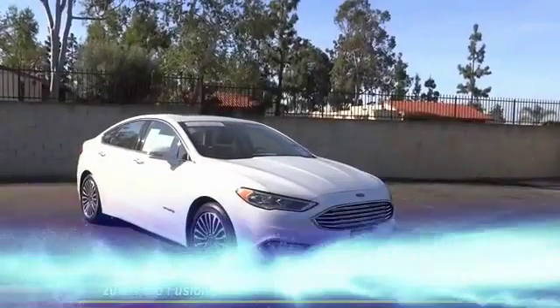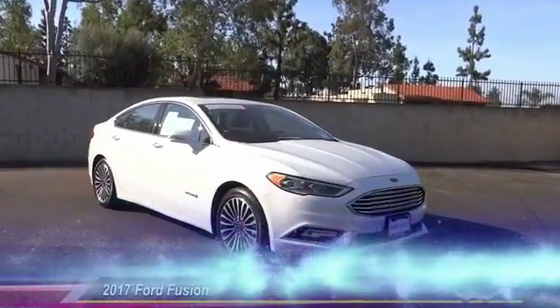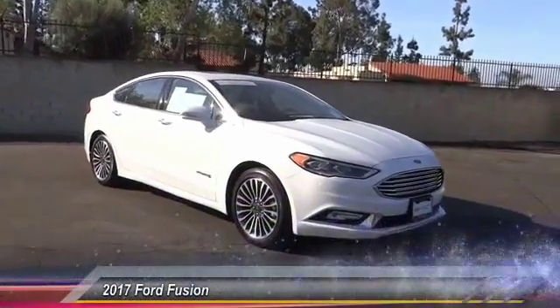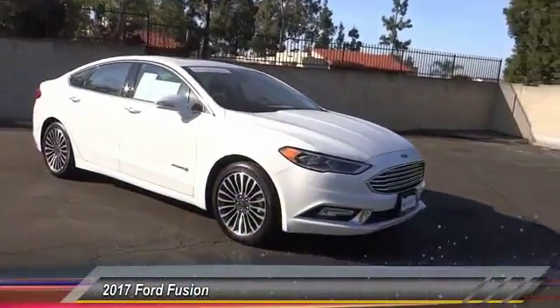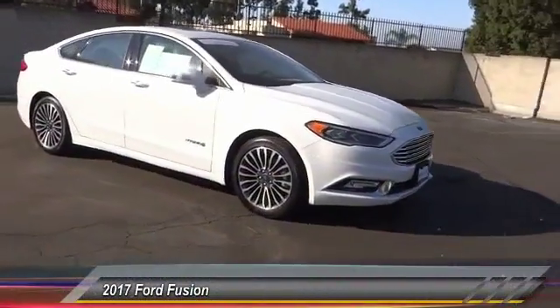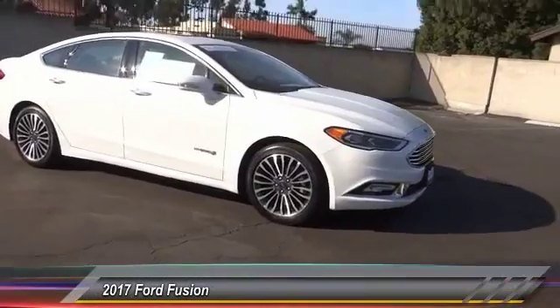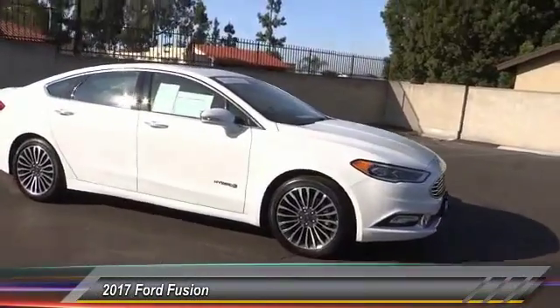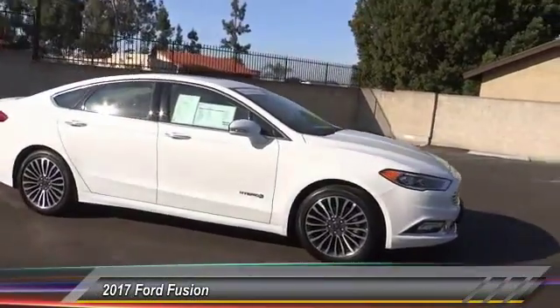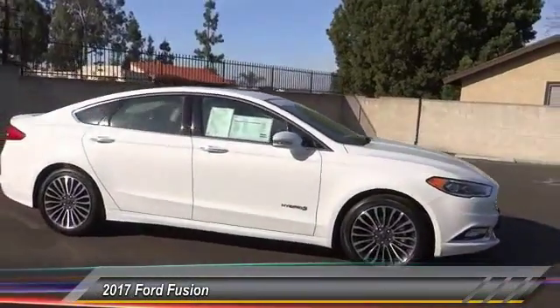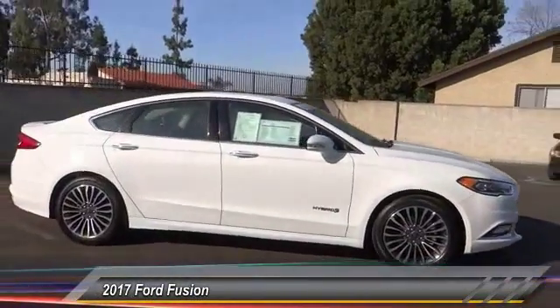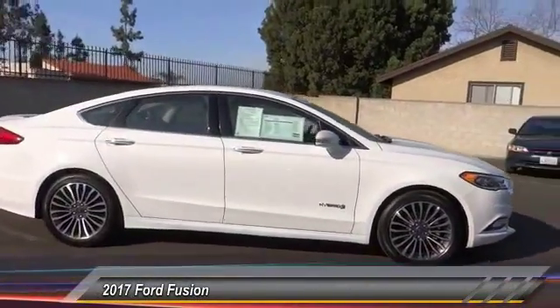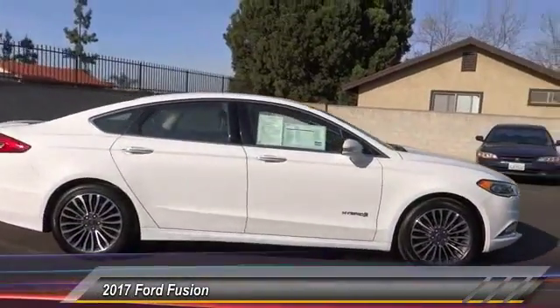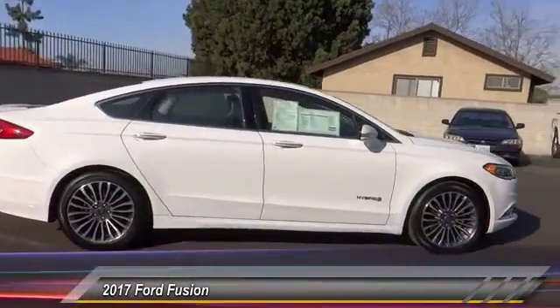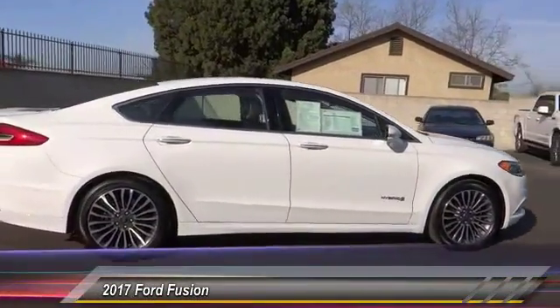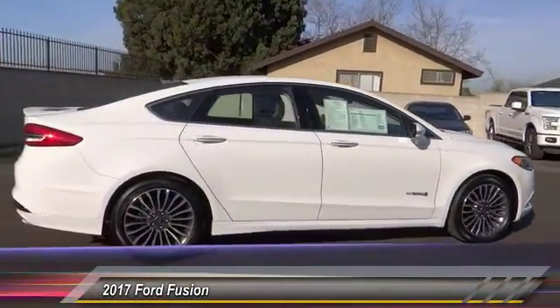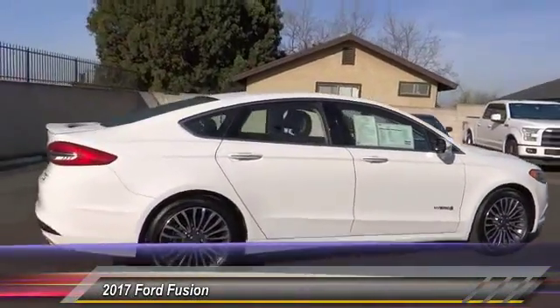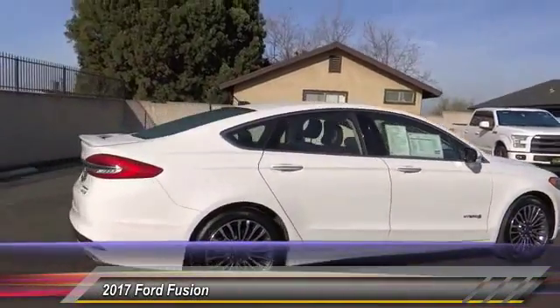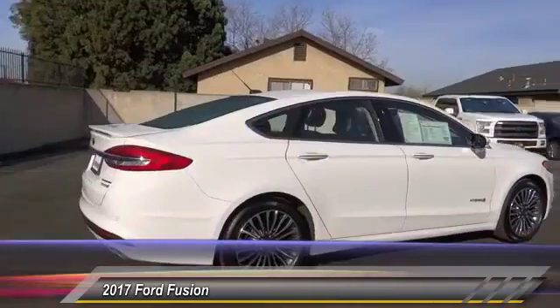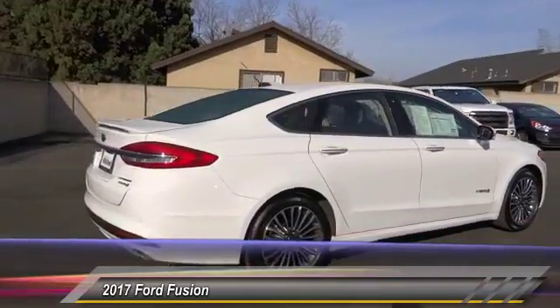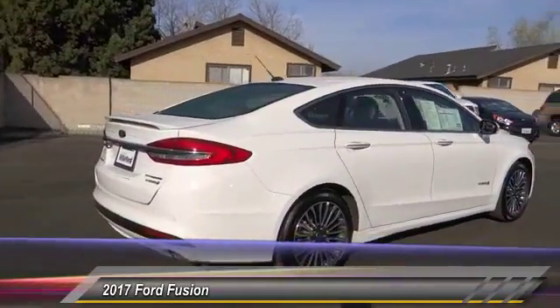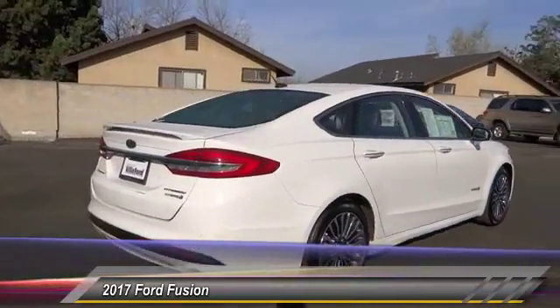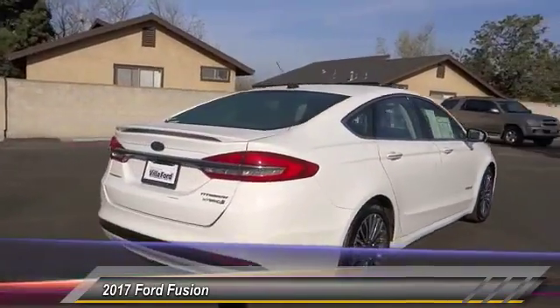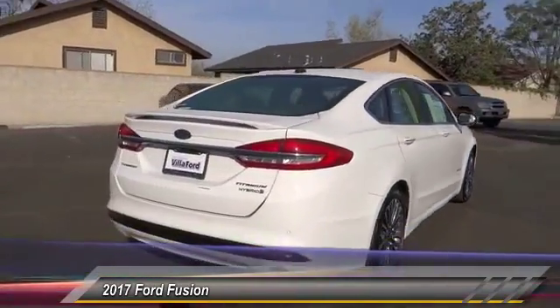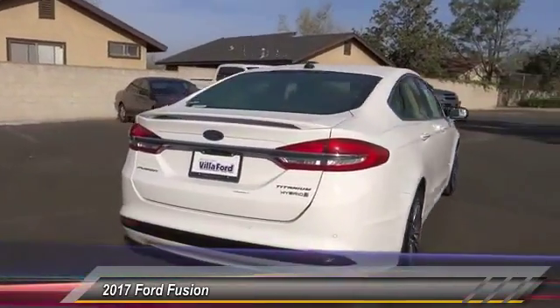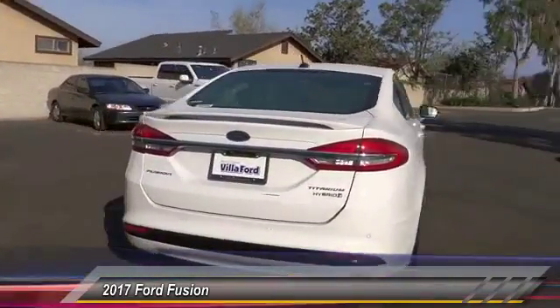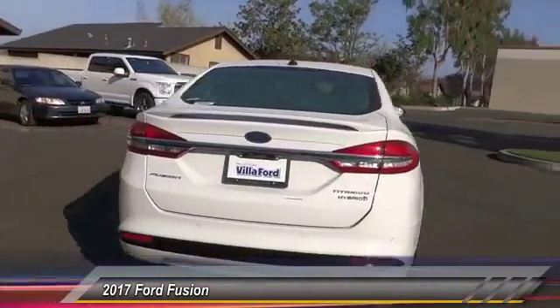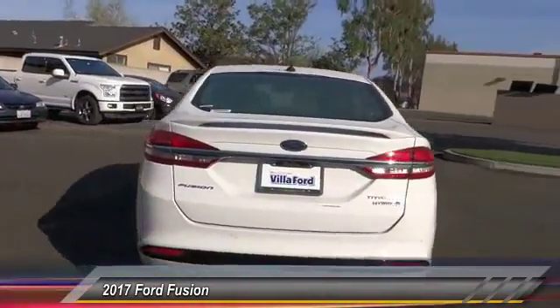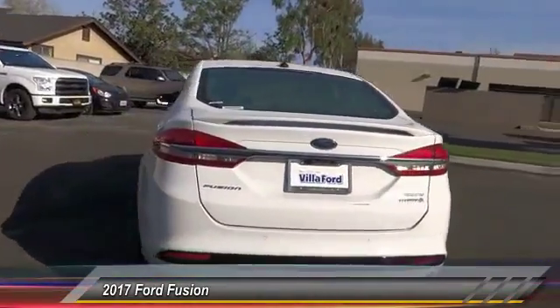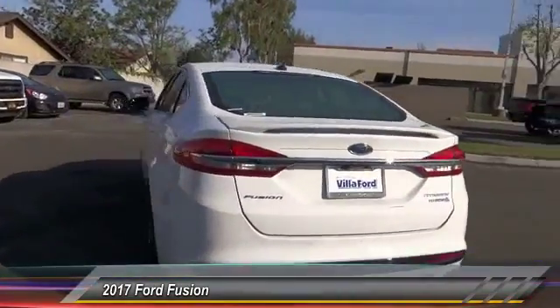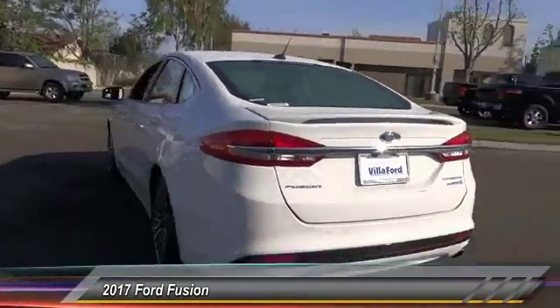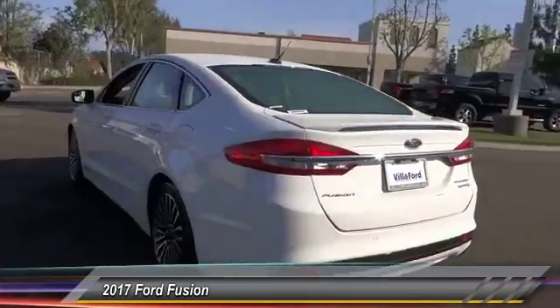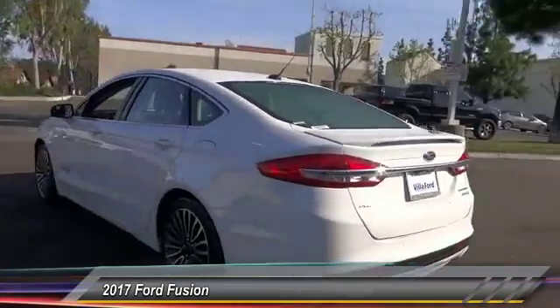2017 Fusion. You can have both impressive power and great economy in a Fusion, and it is priced below $30,000. This vehicle has less than 20,000 miles. Here are some of this vehicle's great options.